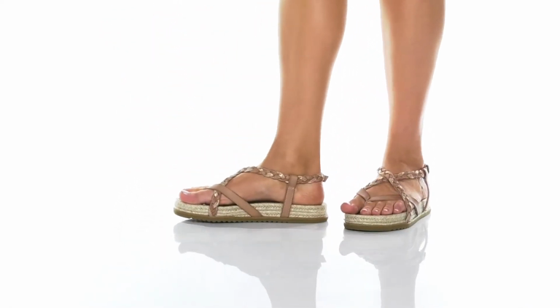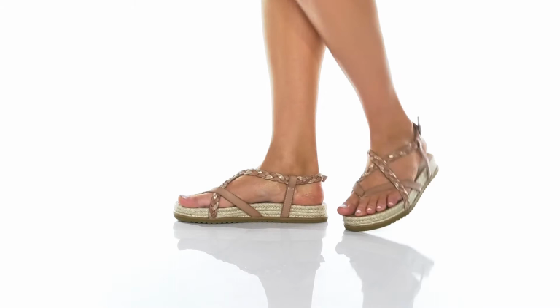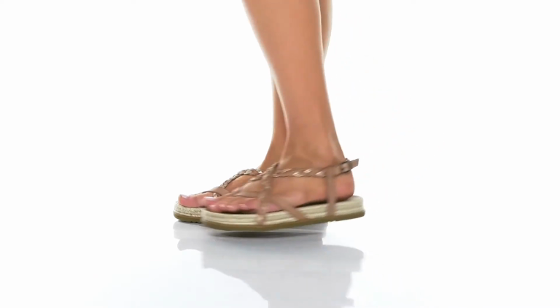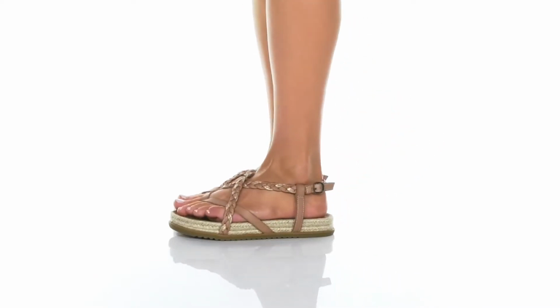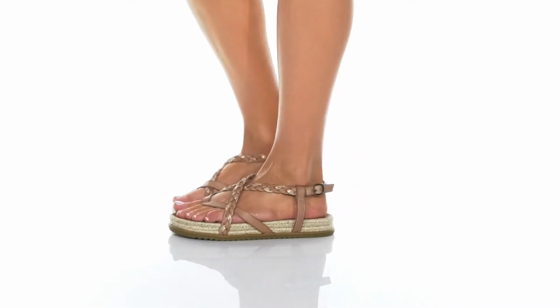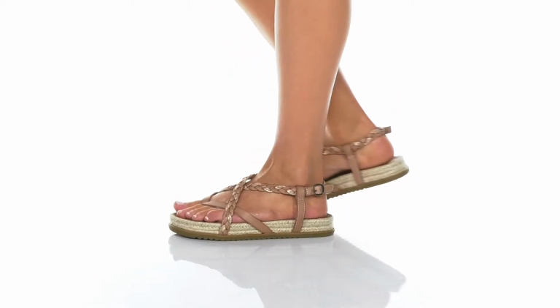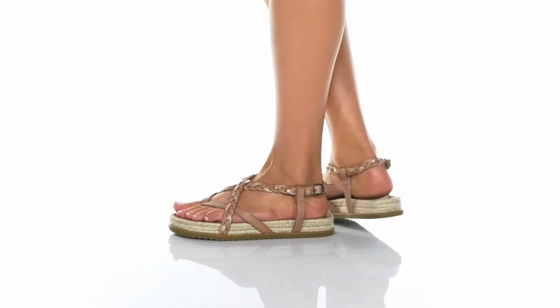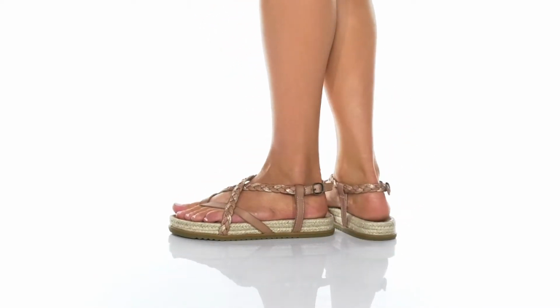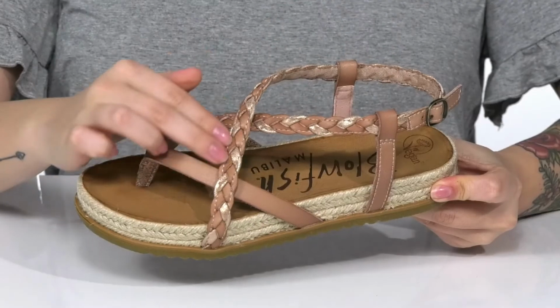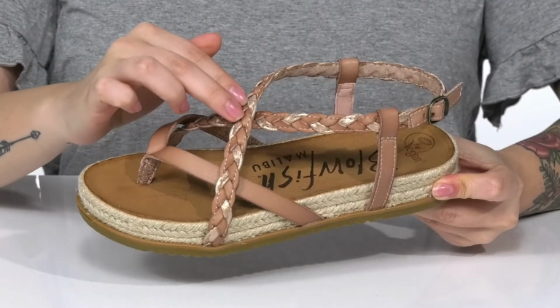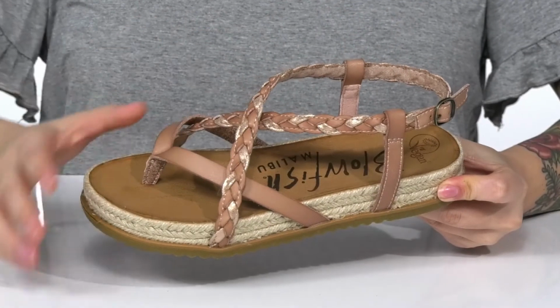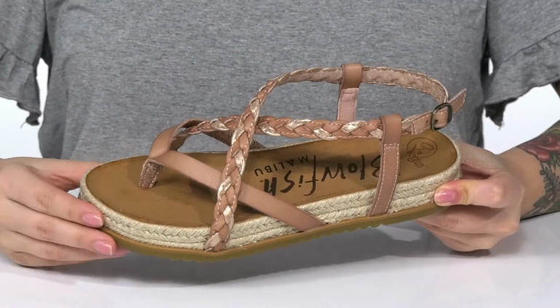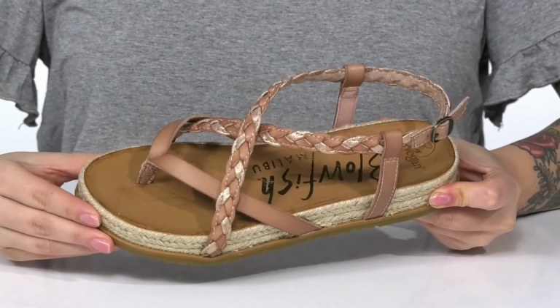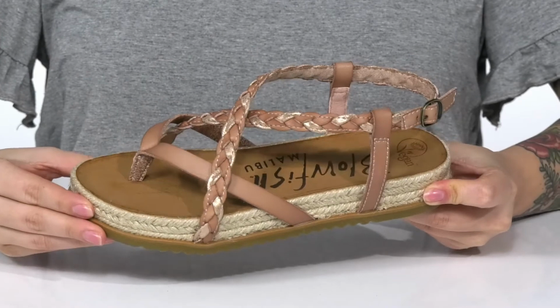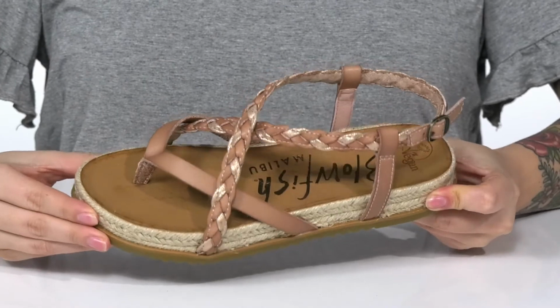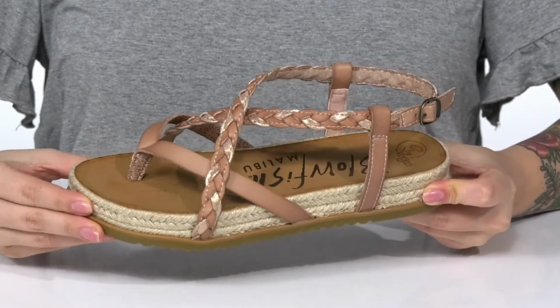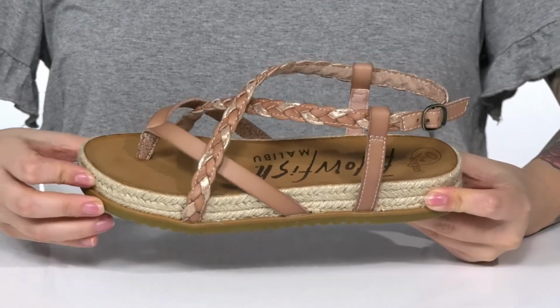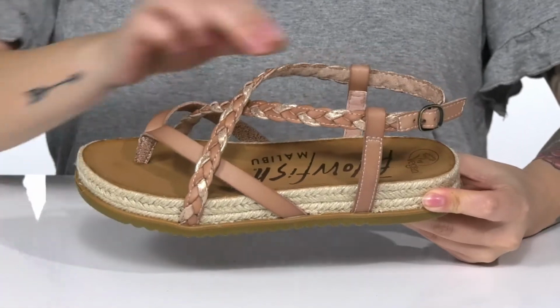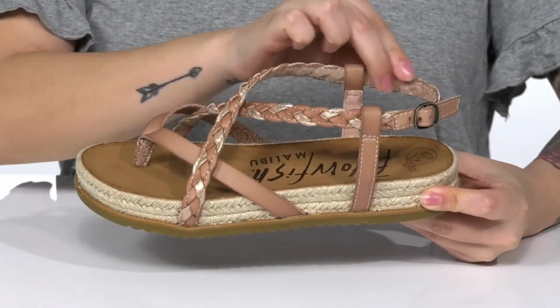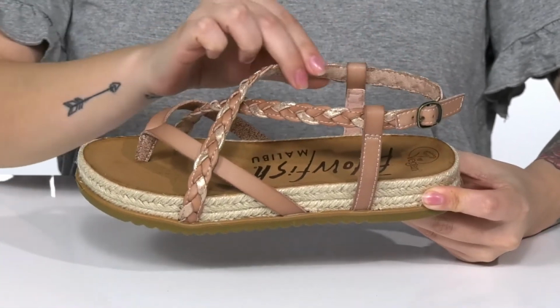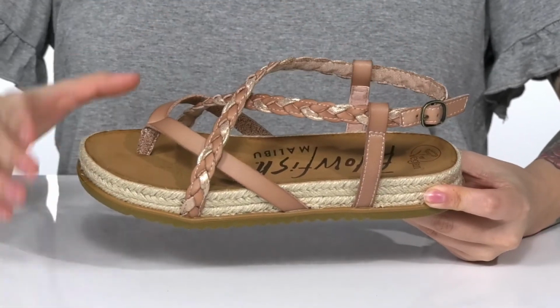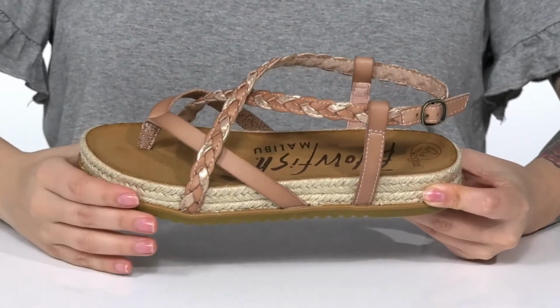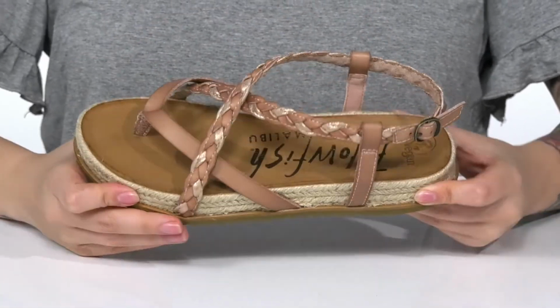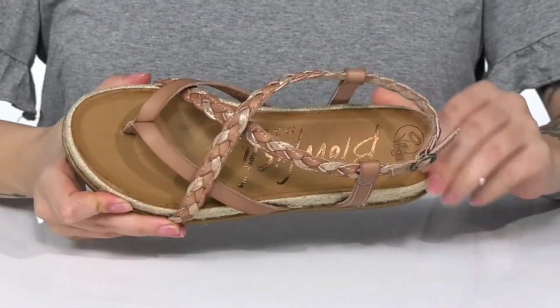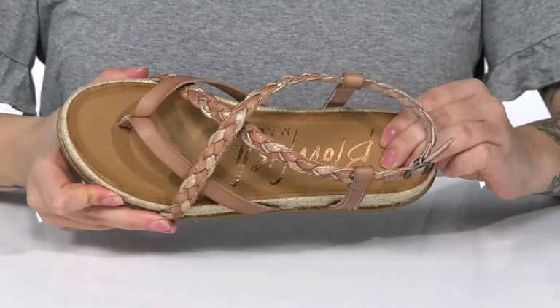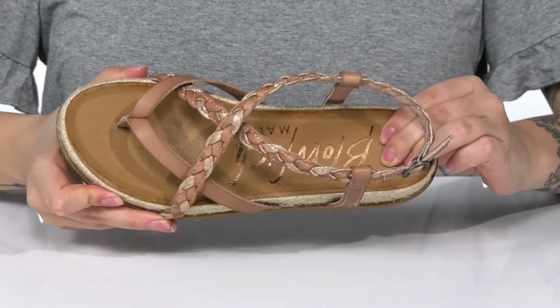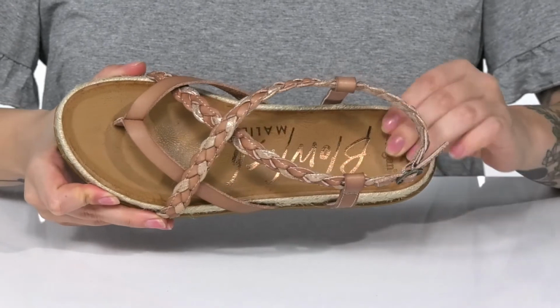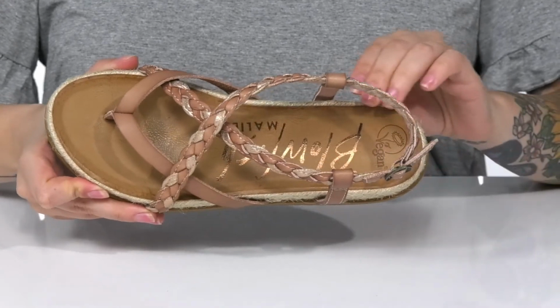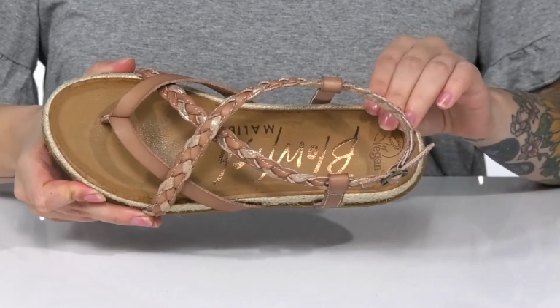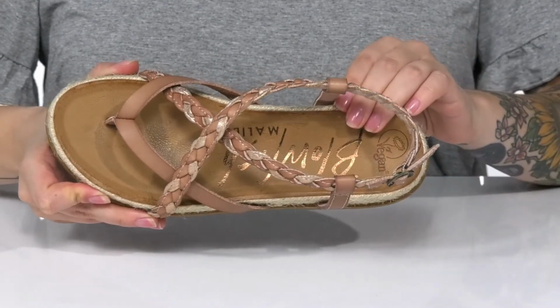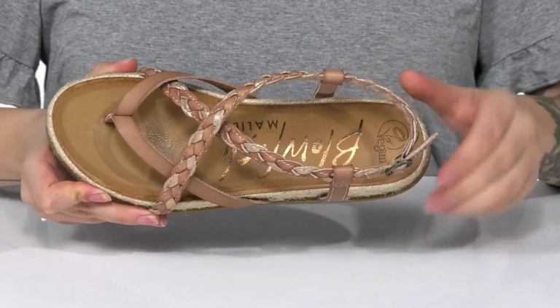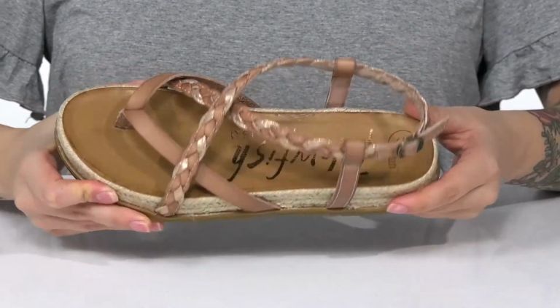These cute sandals have a synthetic upper with a braided strap detailing that also features a really fine metallic shine. There is a textile inner lining. The footbed is lightly padded and you are going to find that Blowfish logo on it.